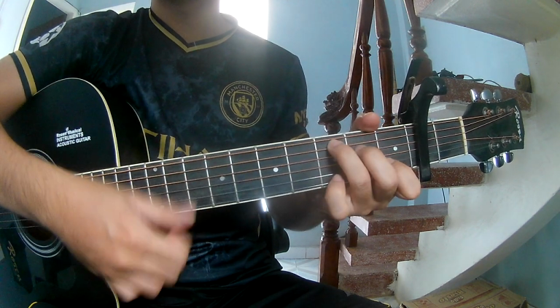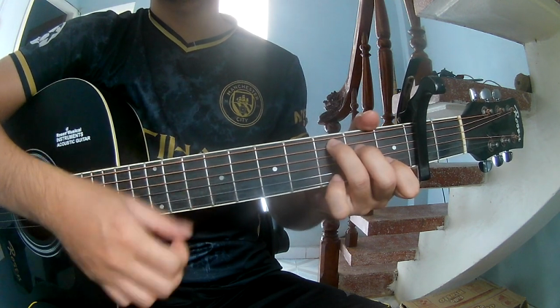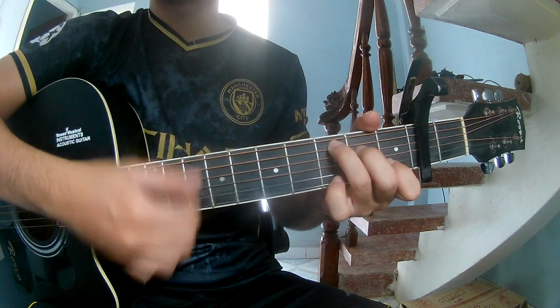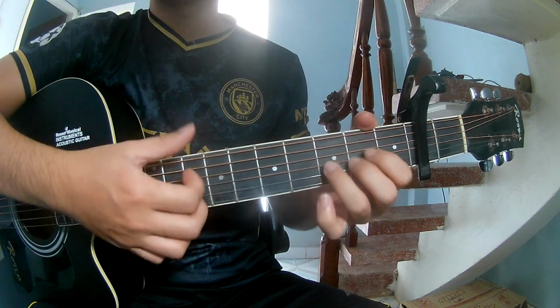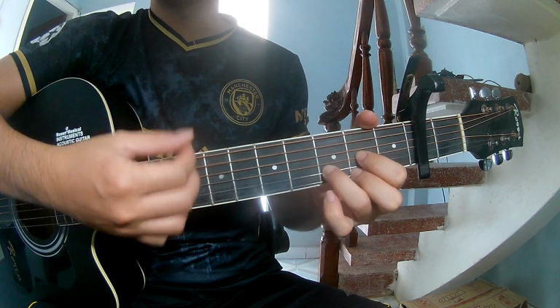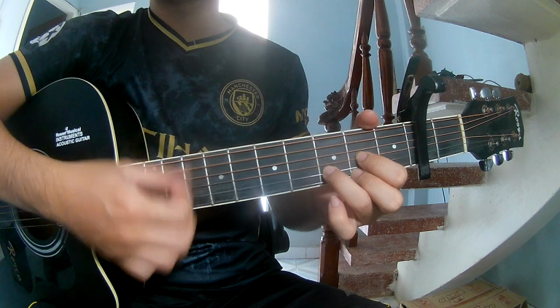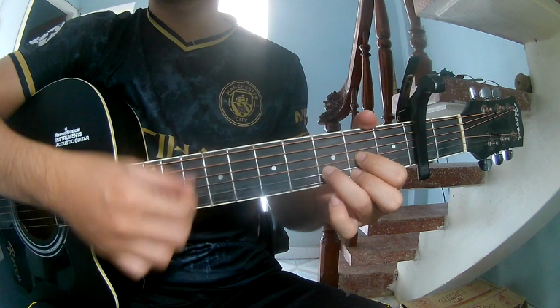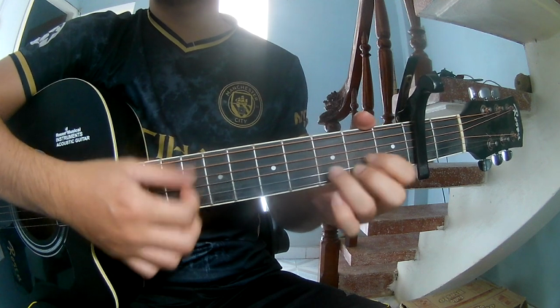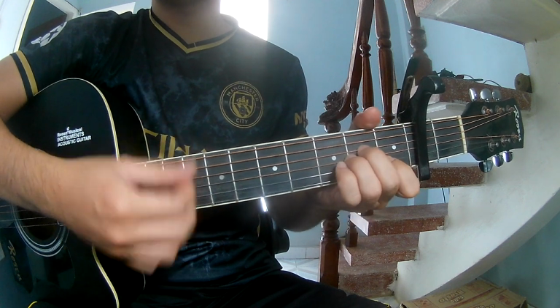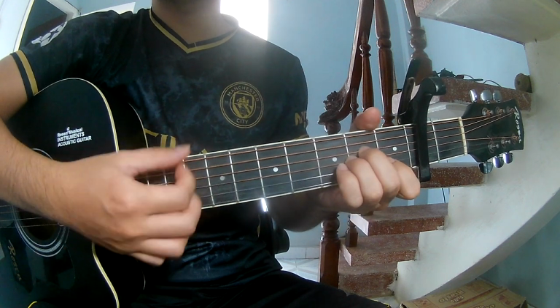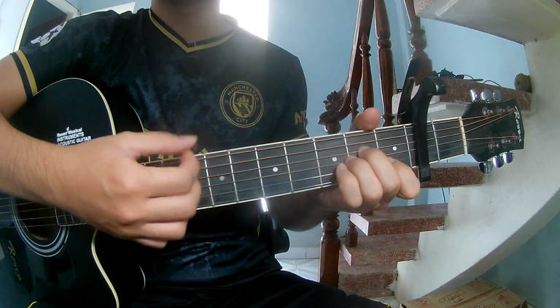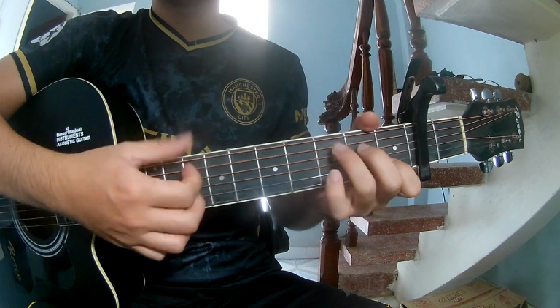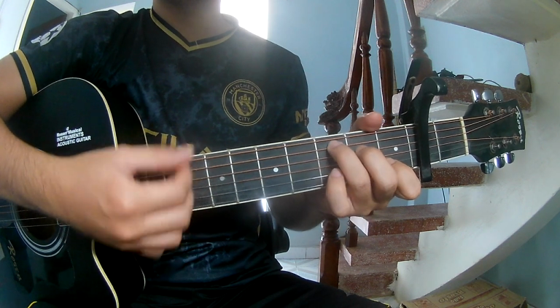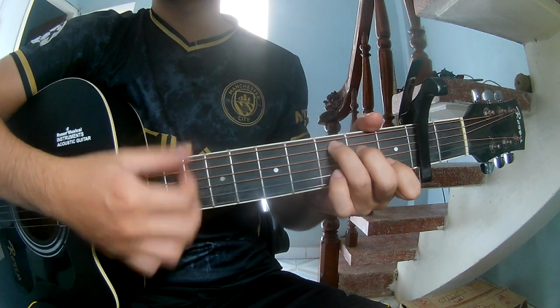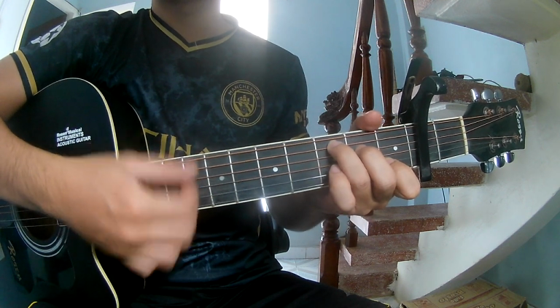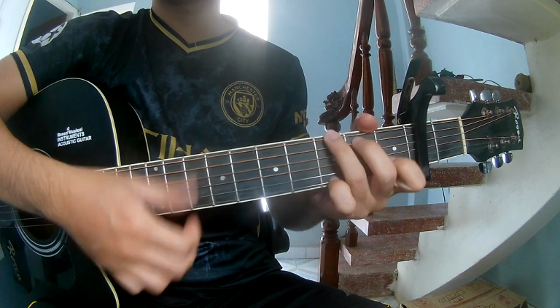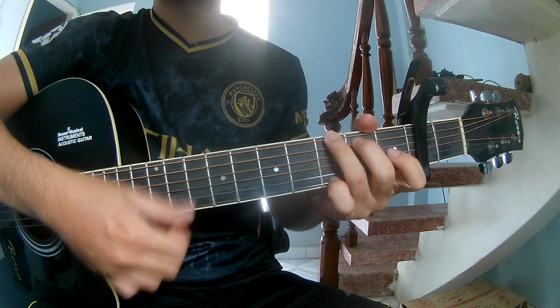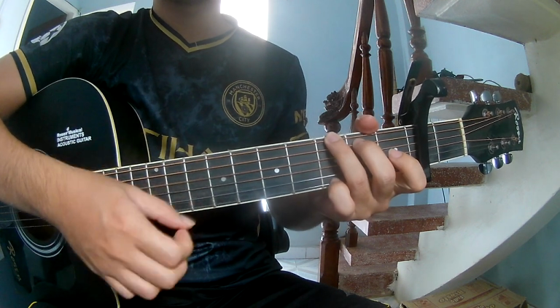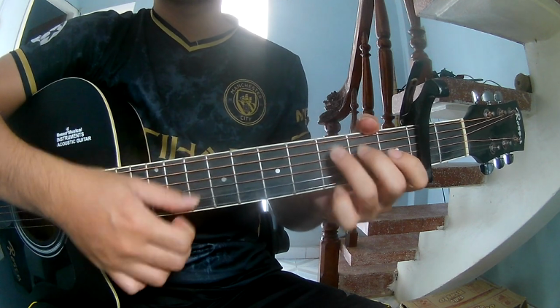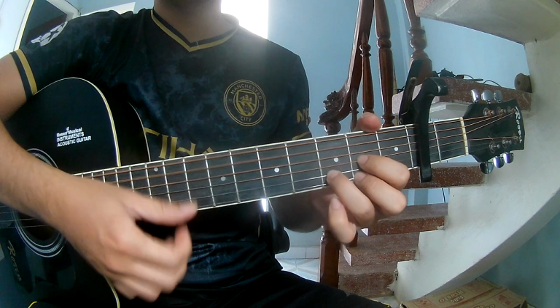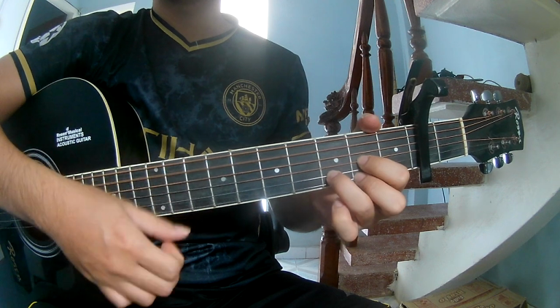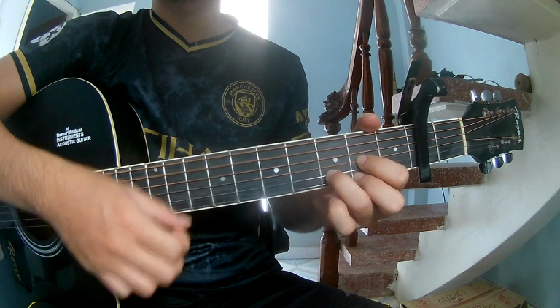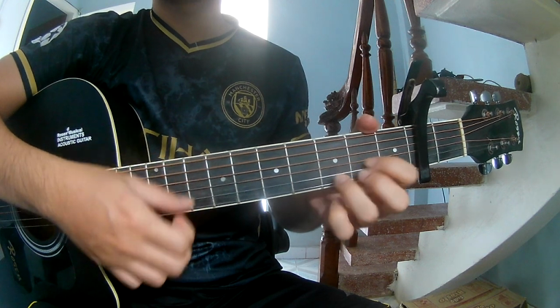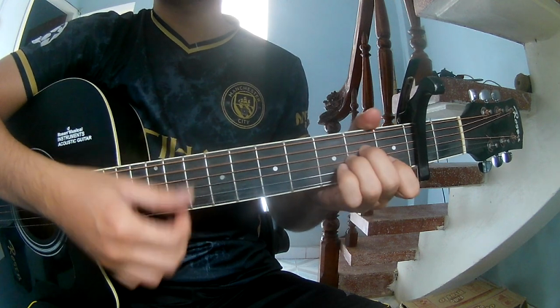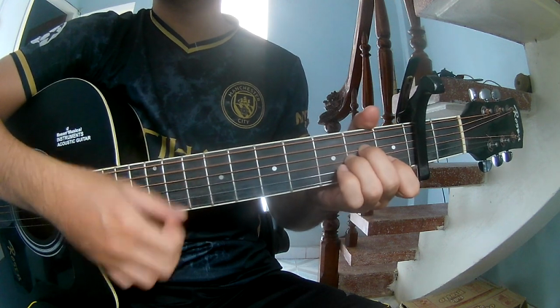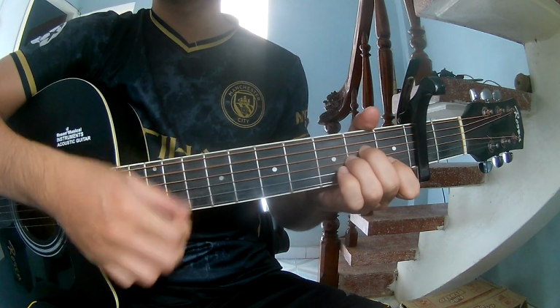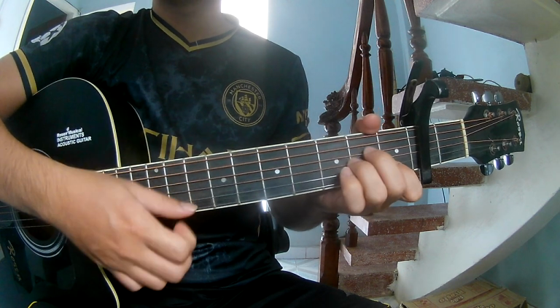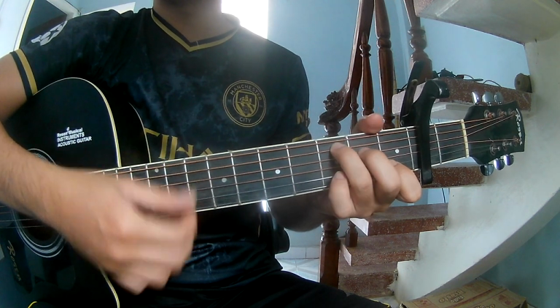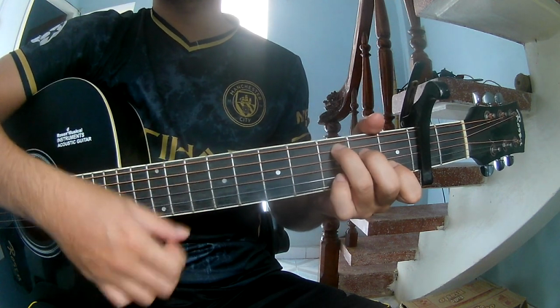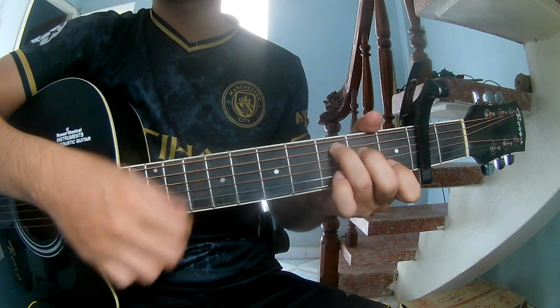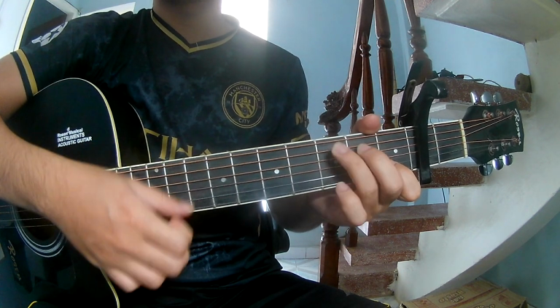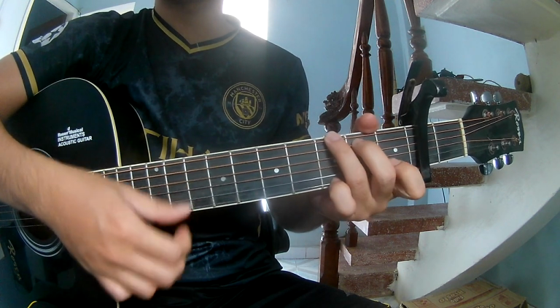The next section uses: D, Am, C, G, D, Am, C, G.